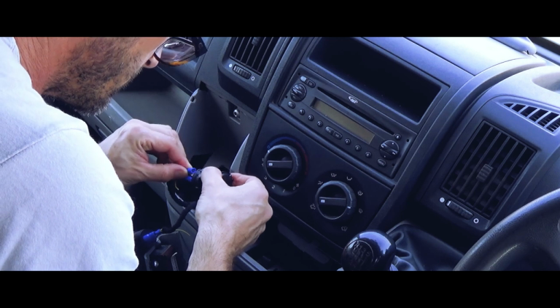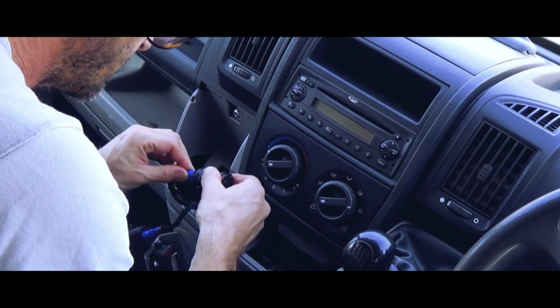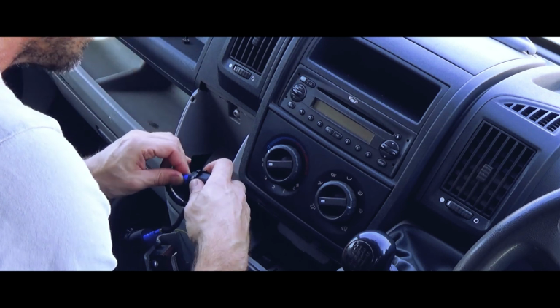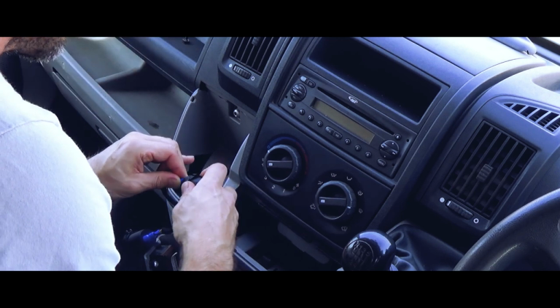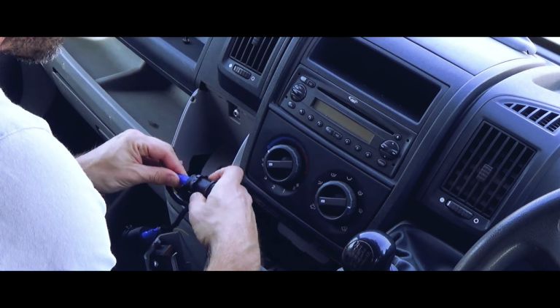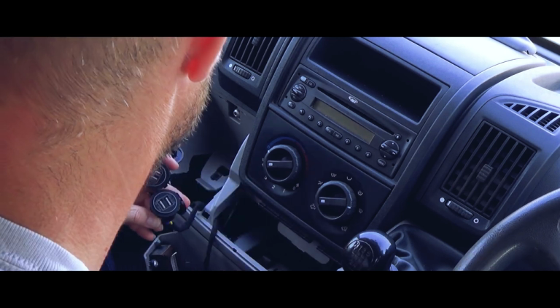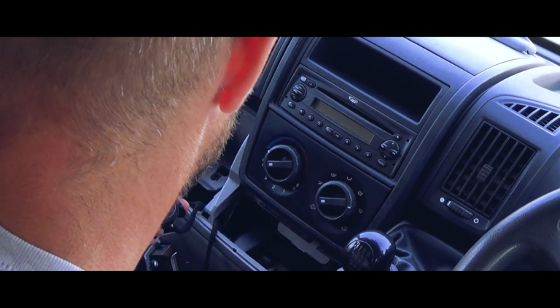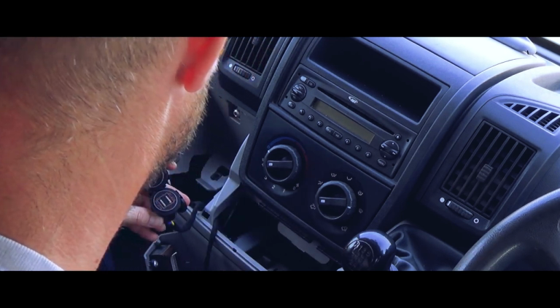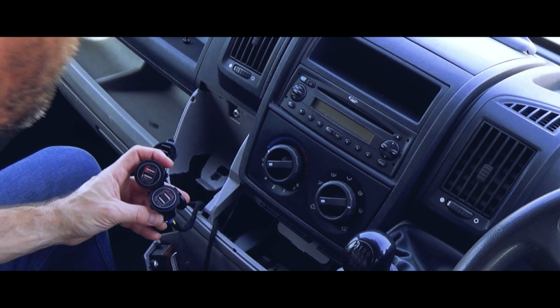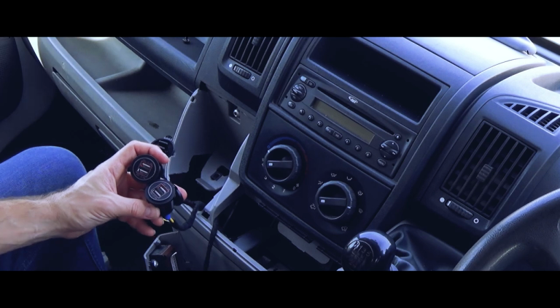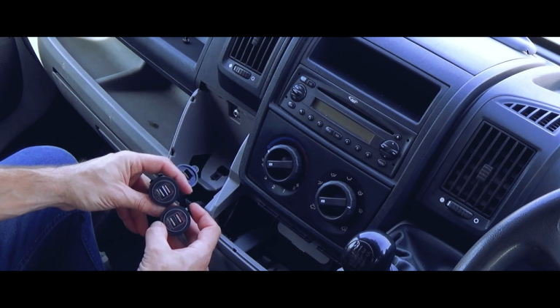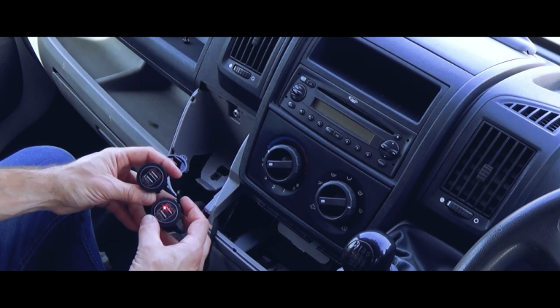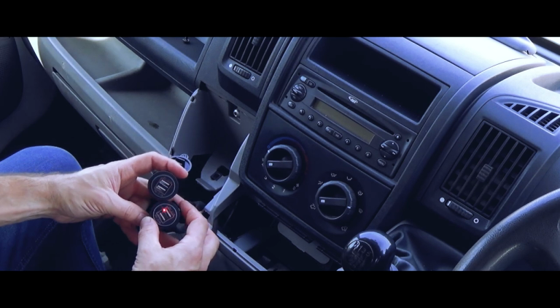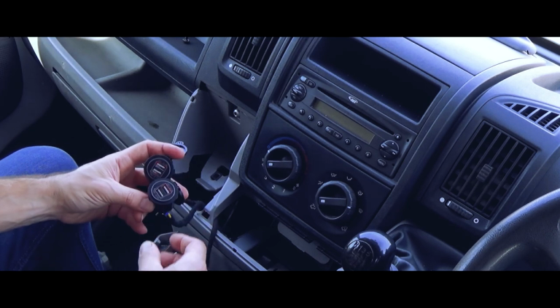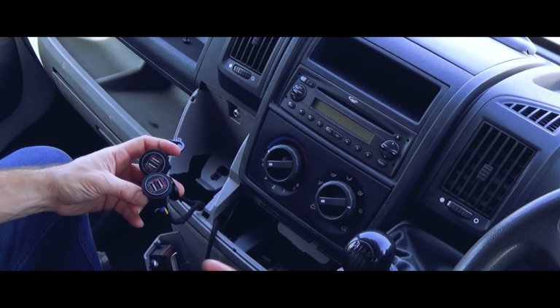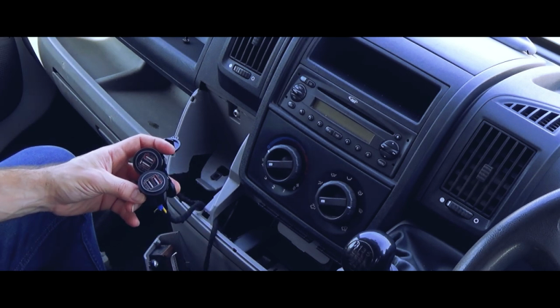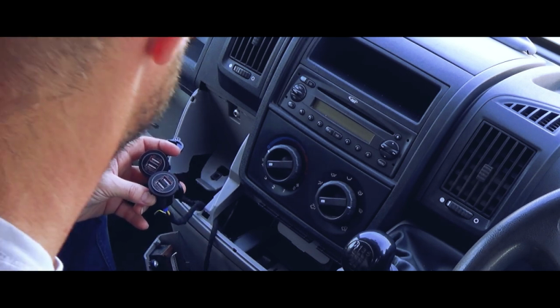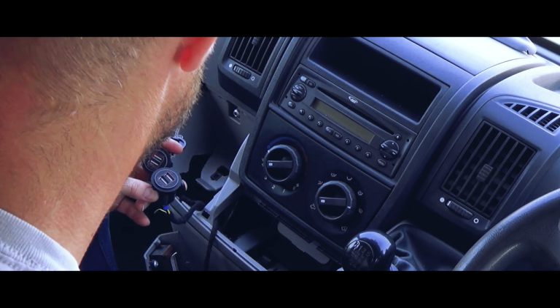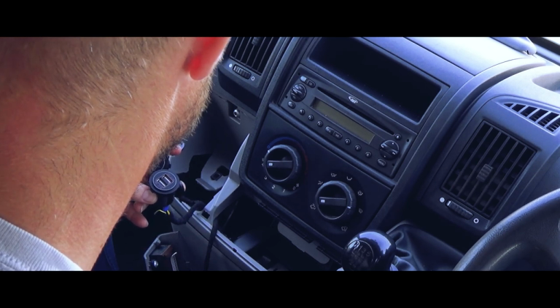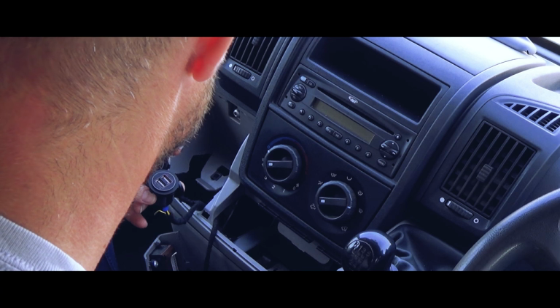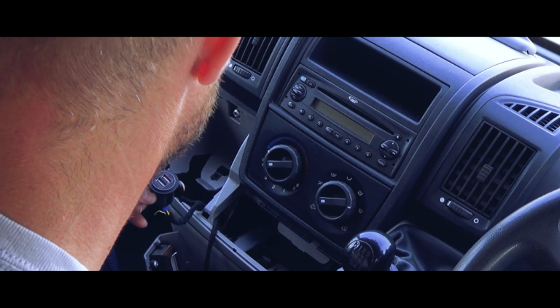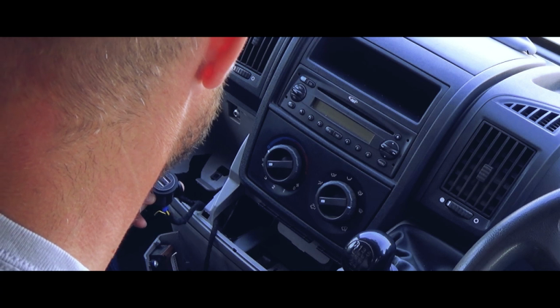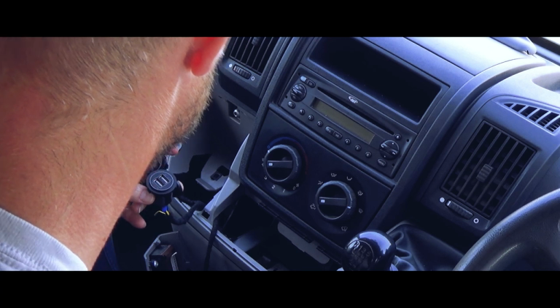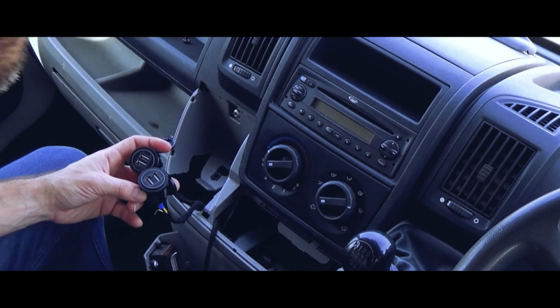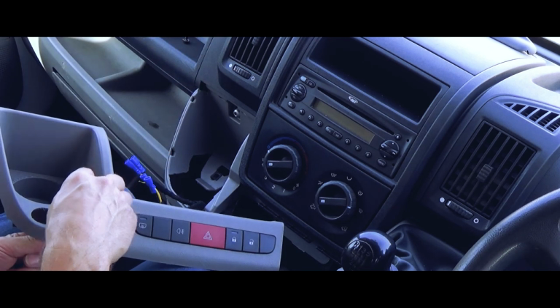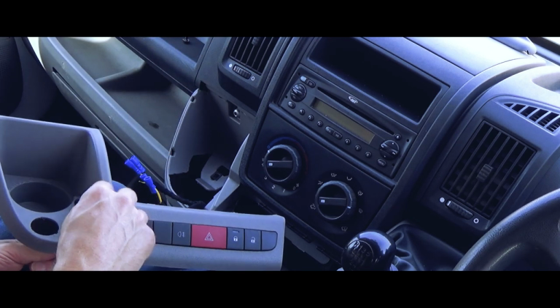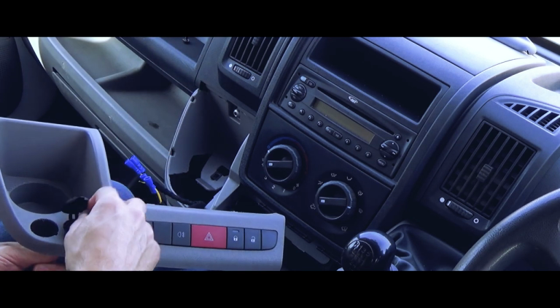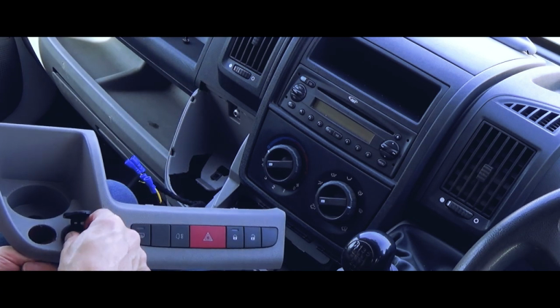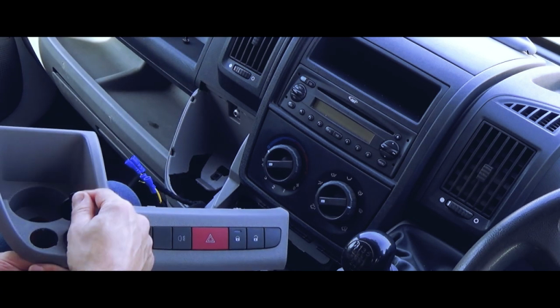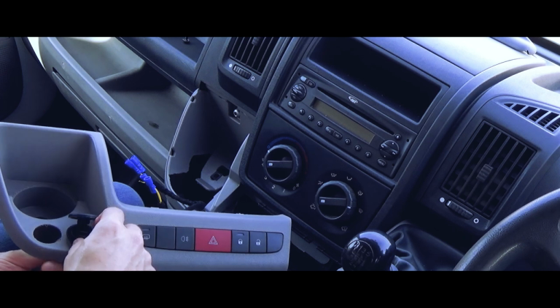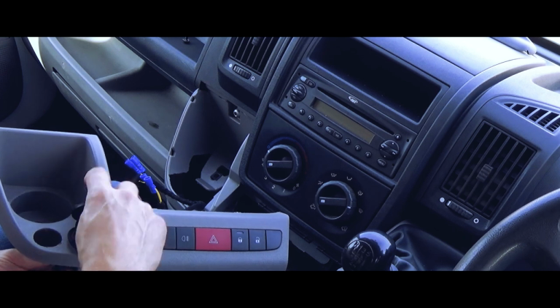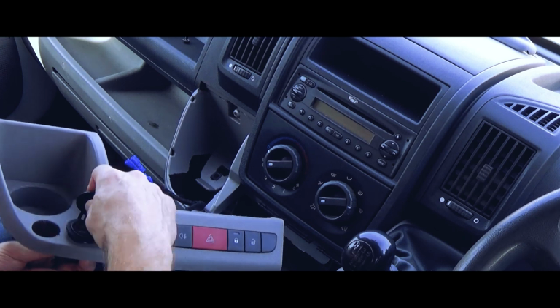Before I fully assemble the dash, they are both lit. Nice fit.